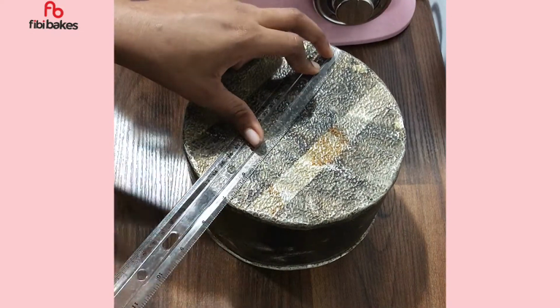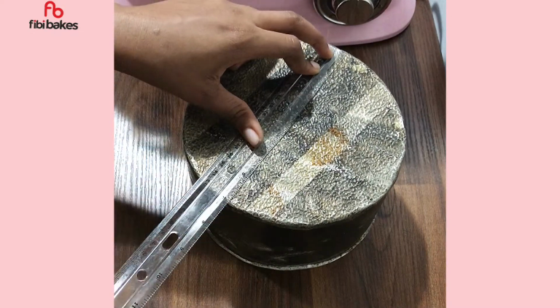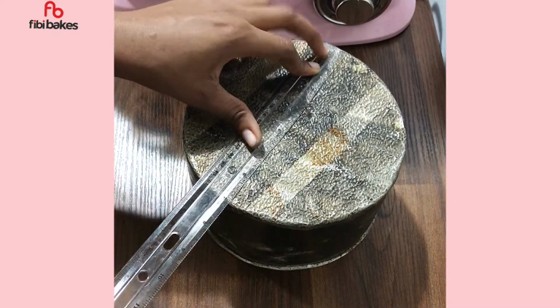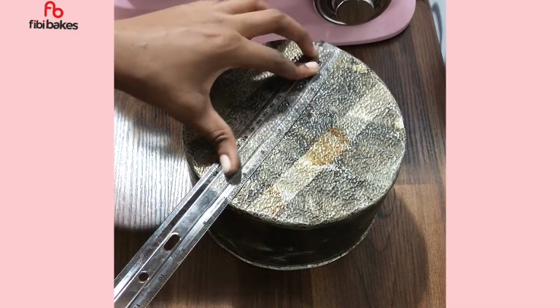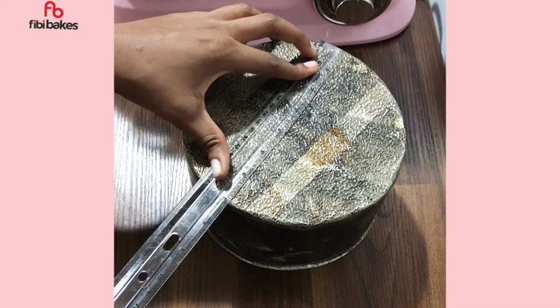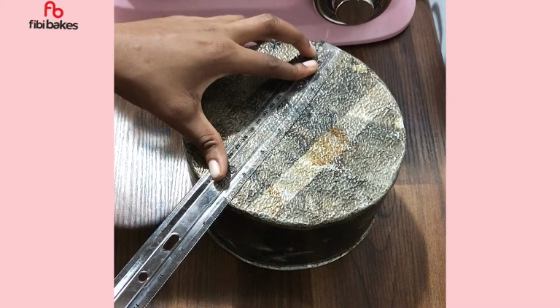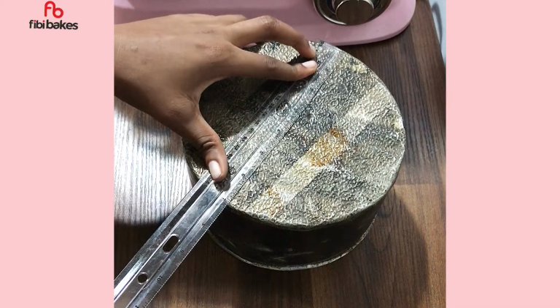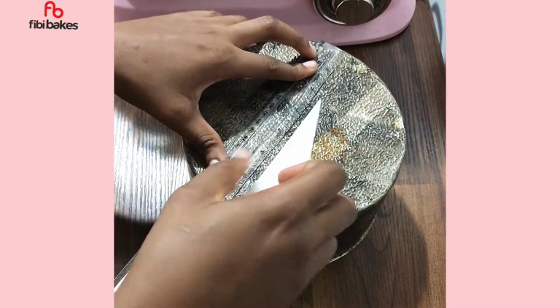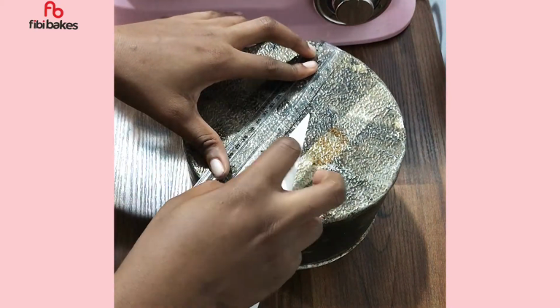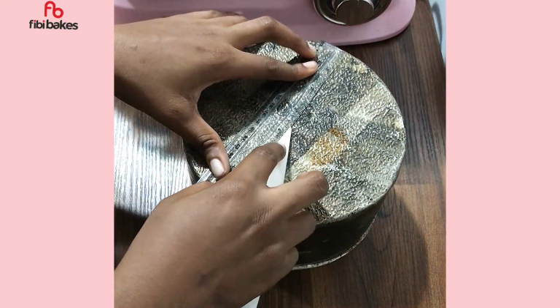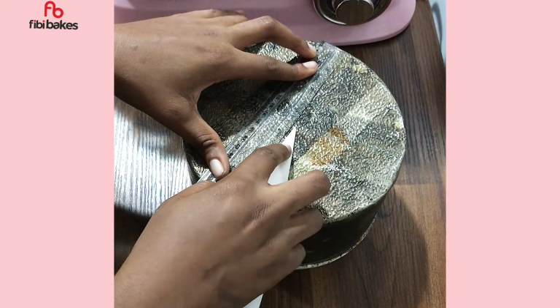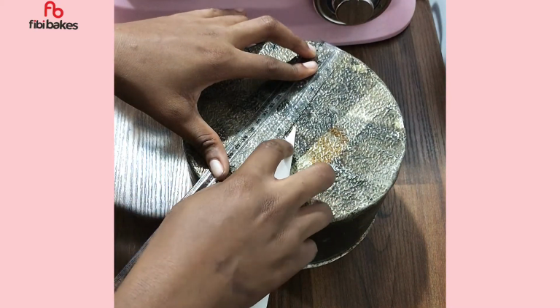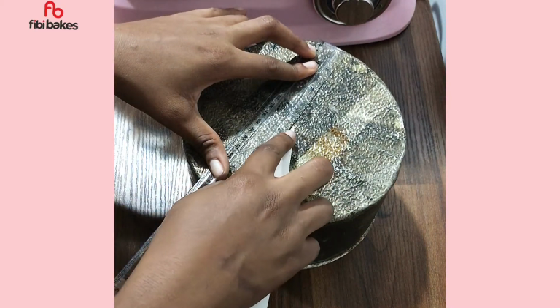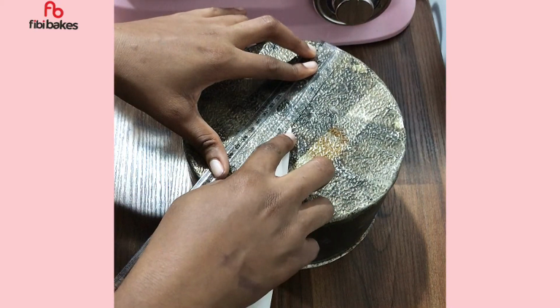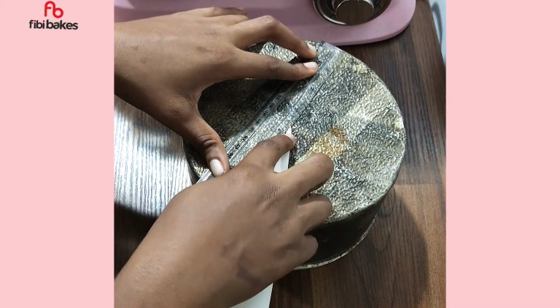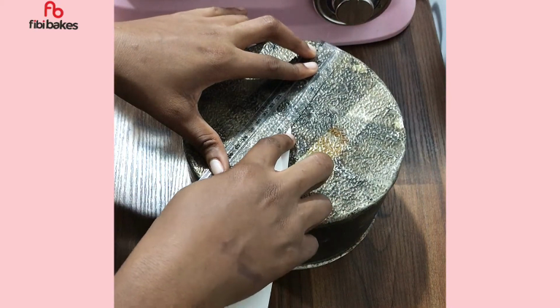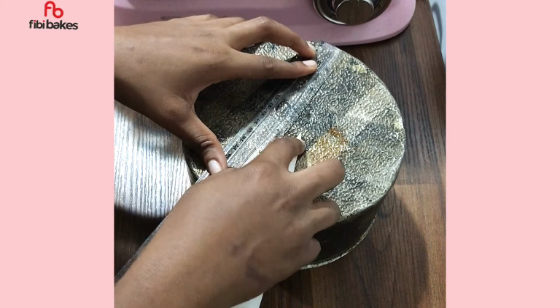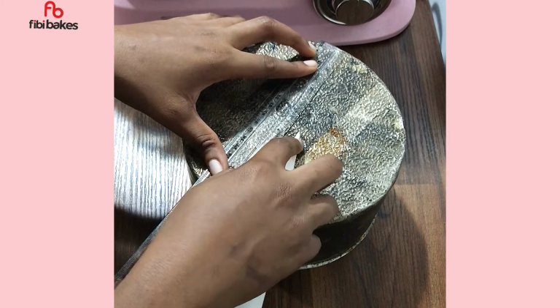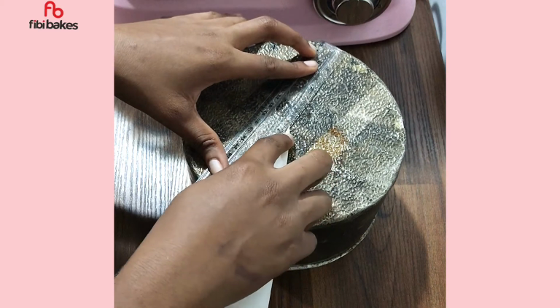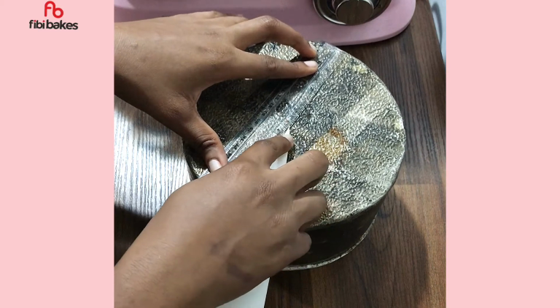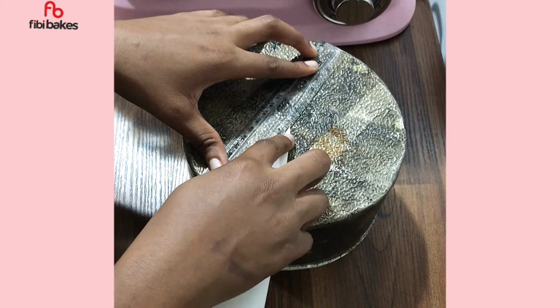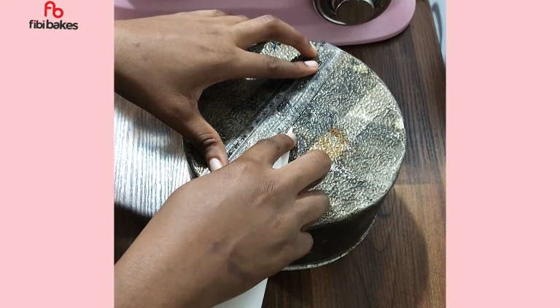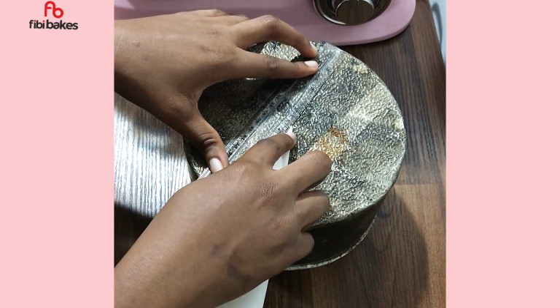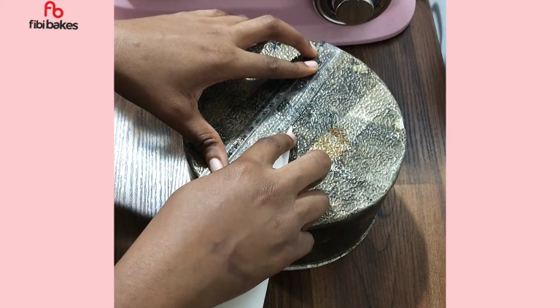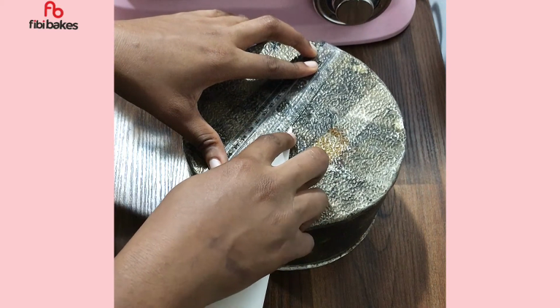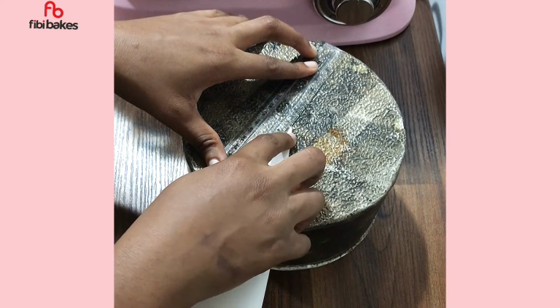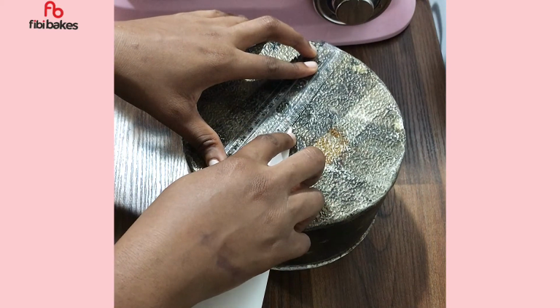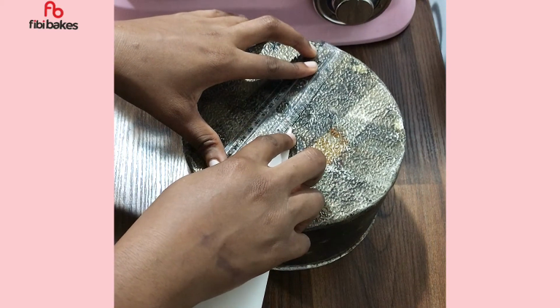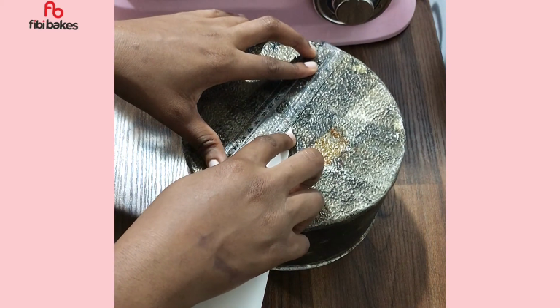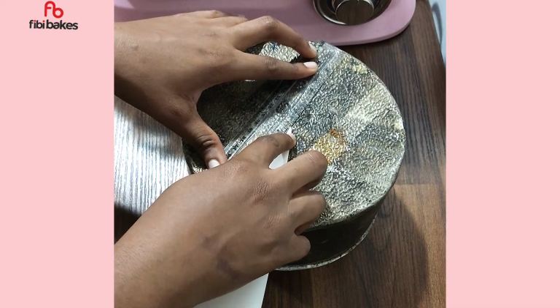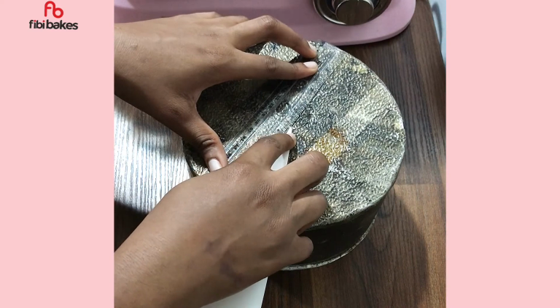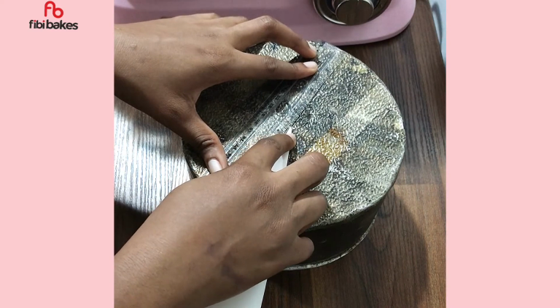This pan is seven inches, so I'm placing it at three point five — because seven divided by two is three point five — to get the perfect center point.